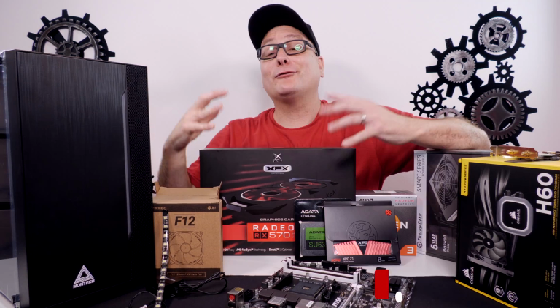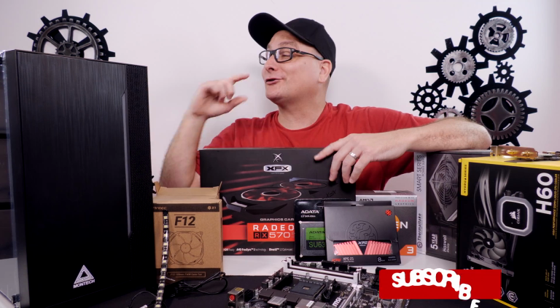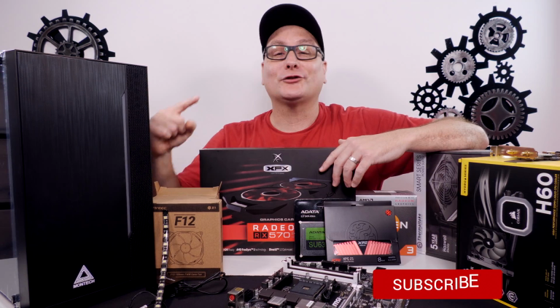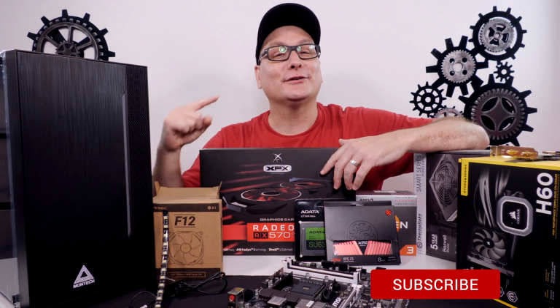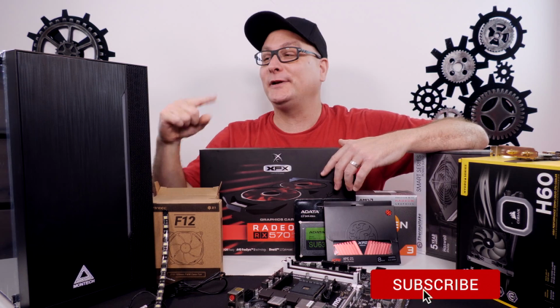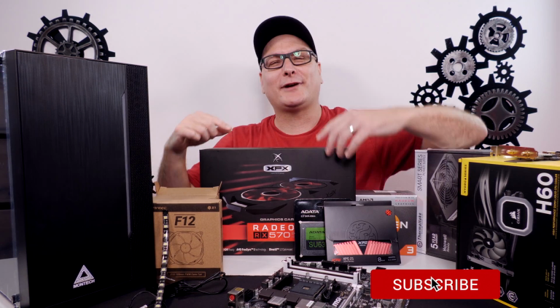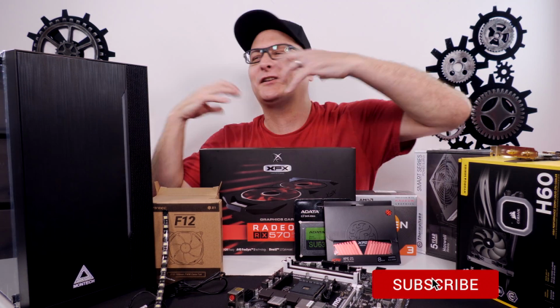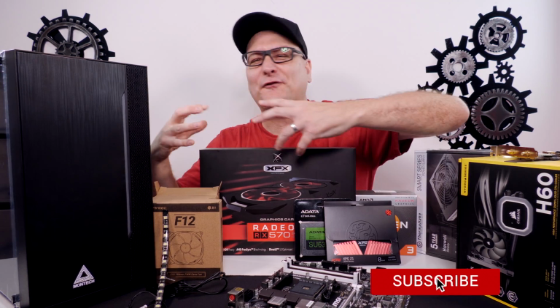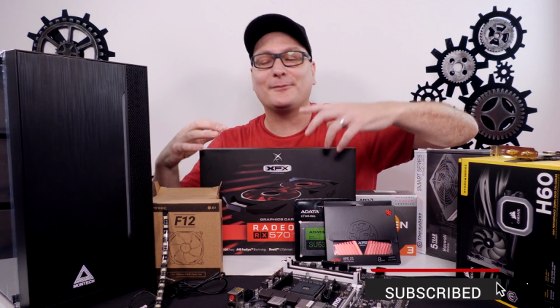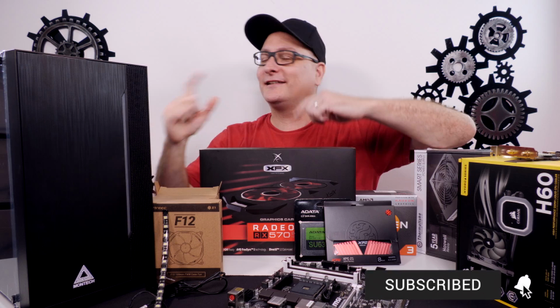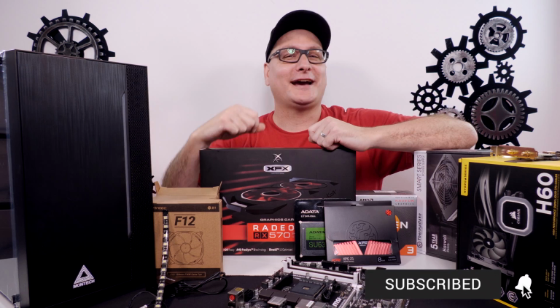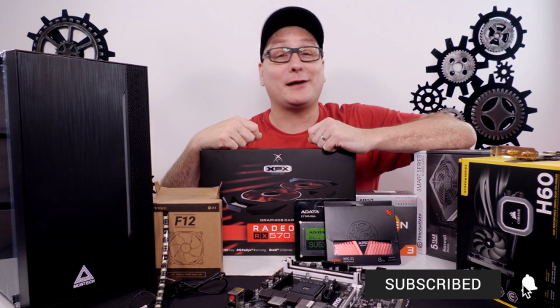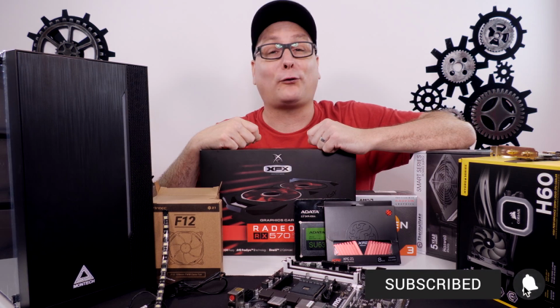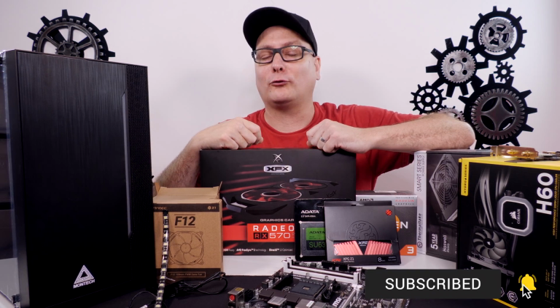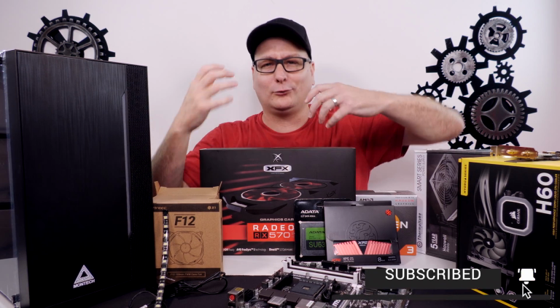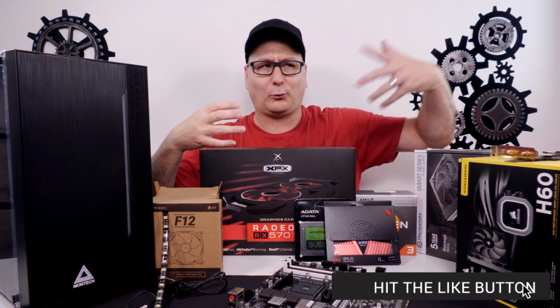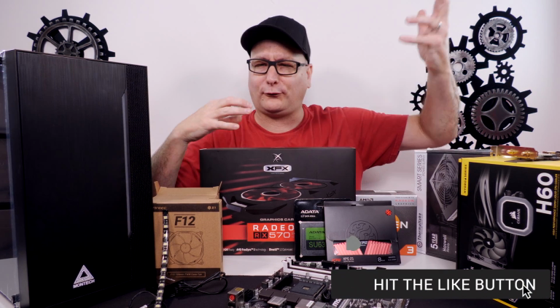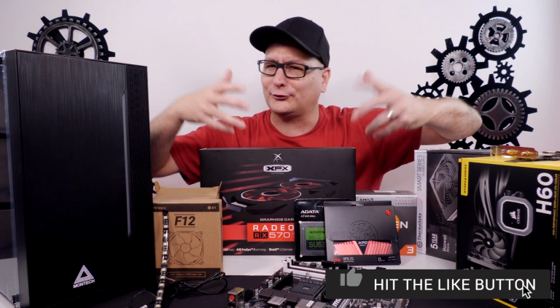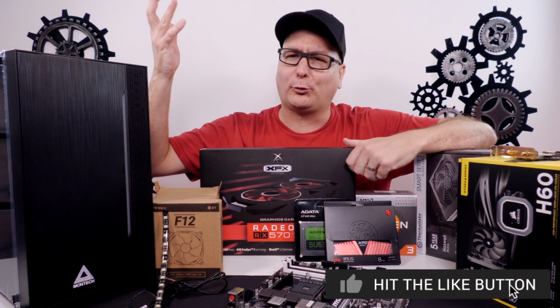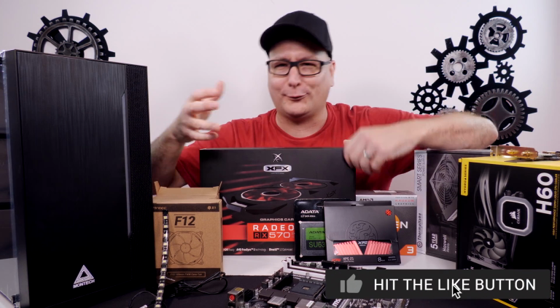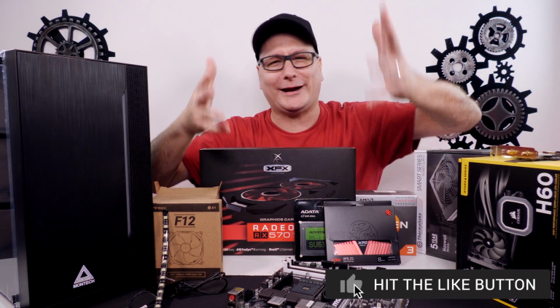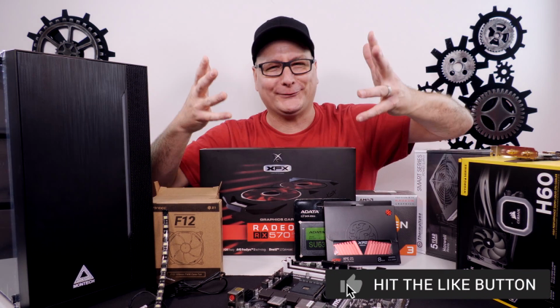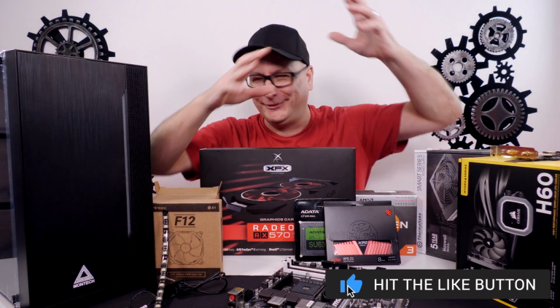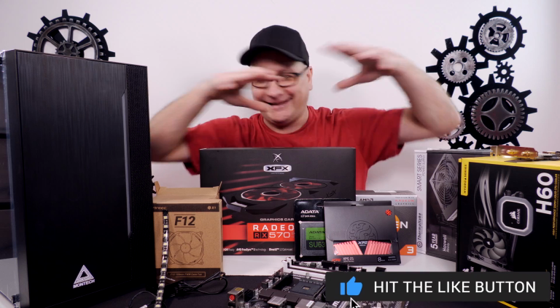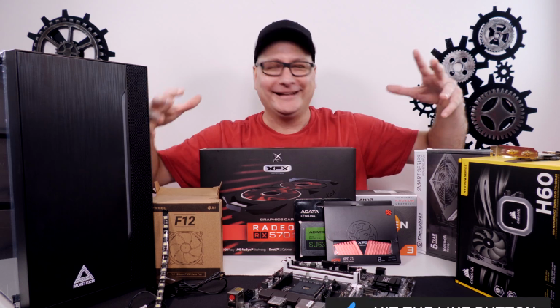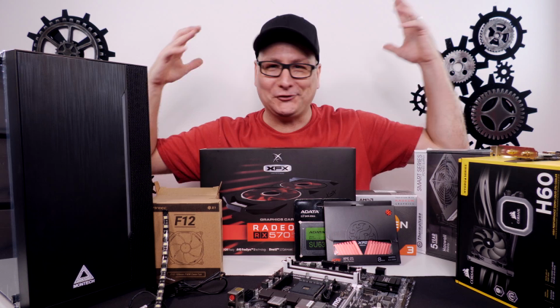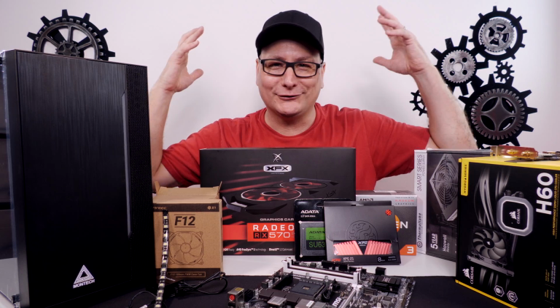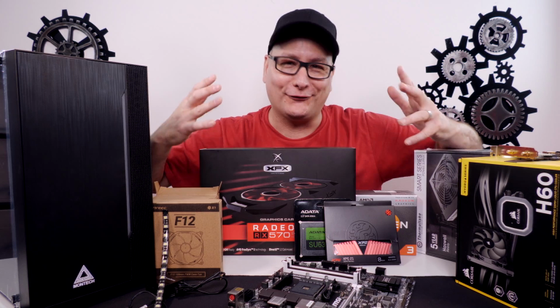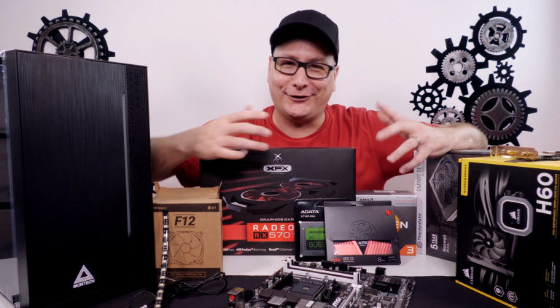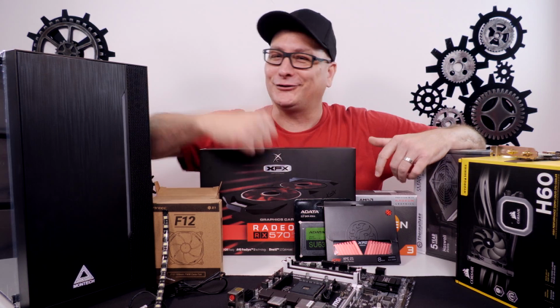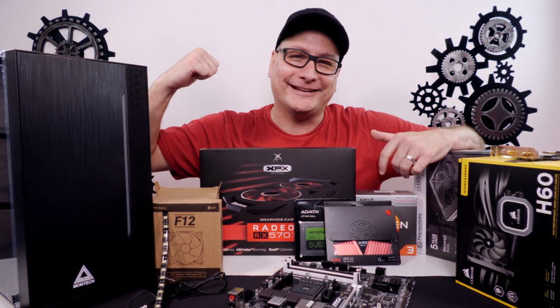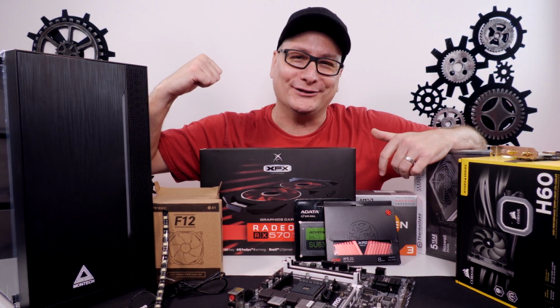Anyways, let's go ahead and start building this PC, get it fired up and see what kind of gaming performance, work performance, or school performance you get. This build is going to be able to cover it all. Let's get building.